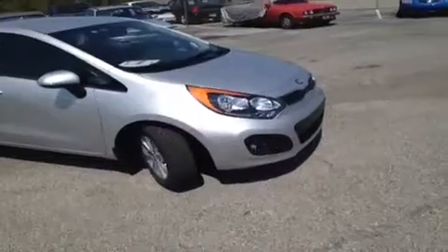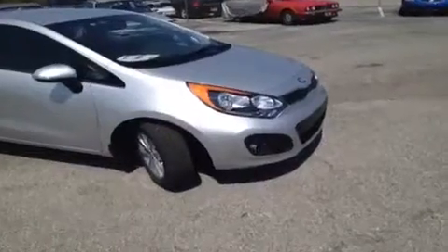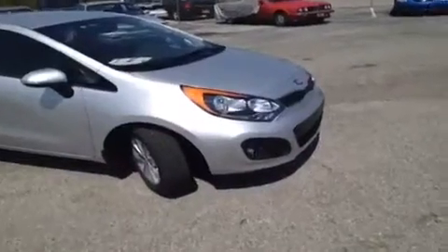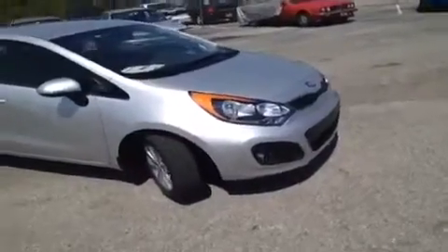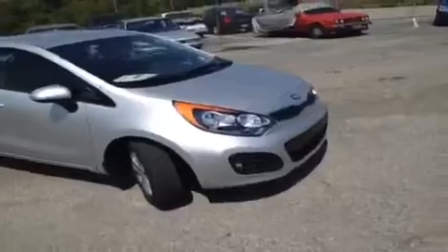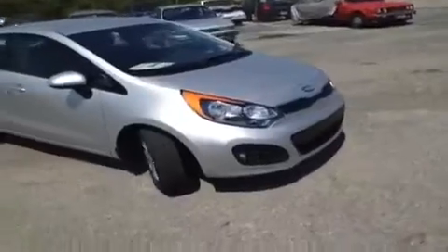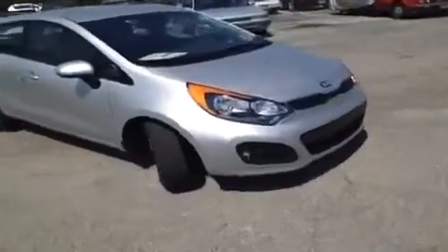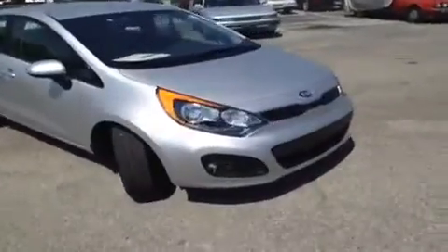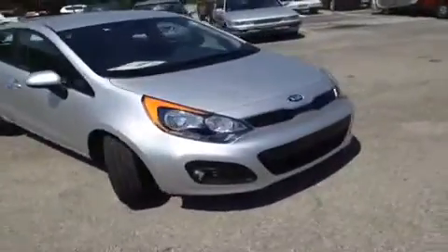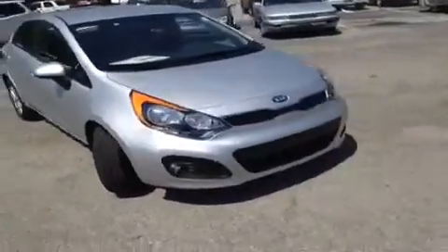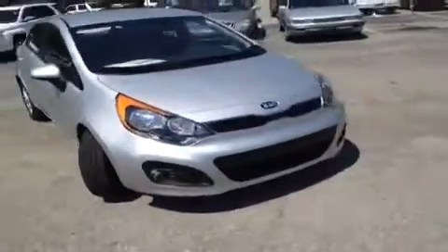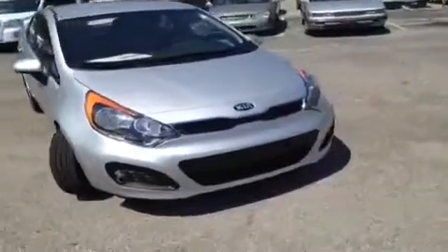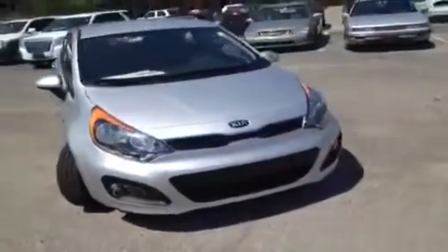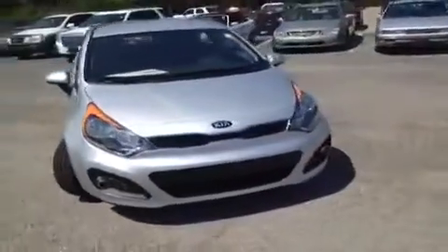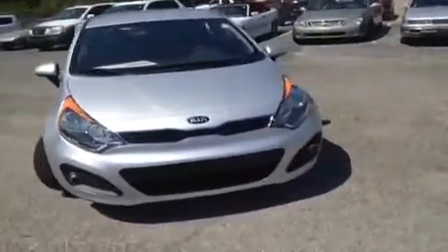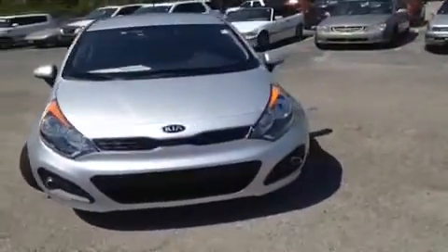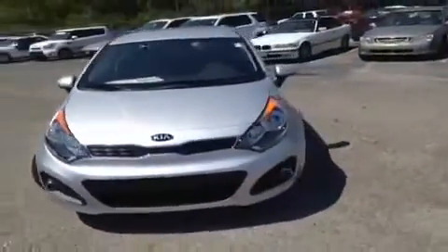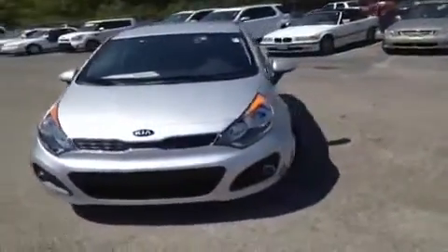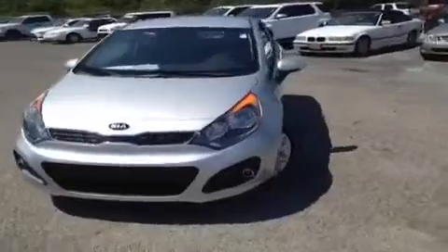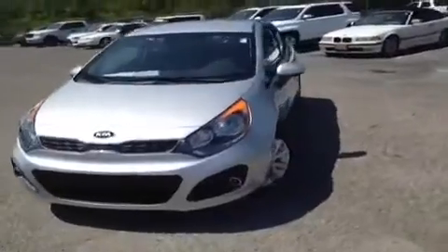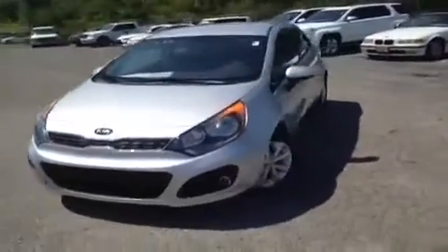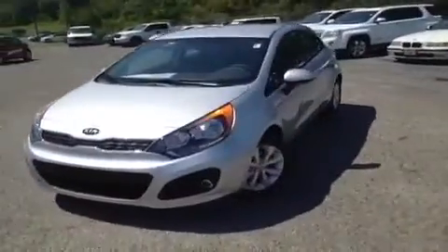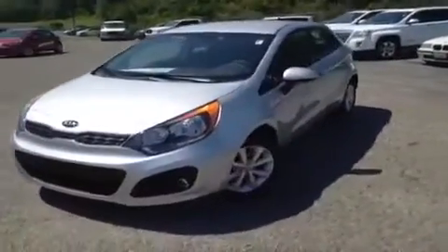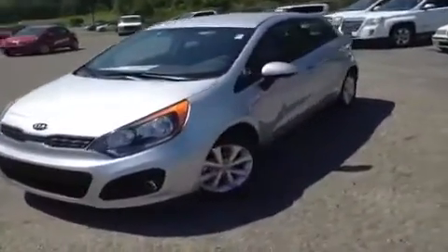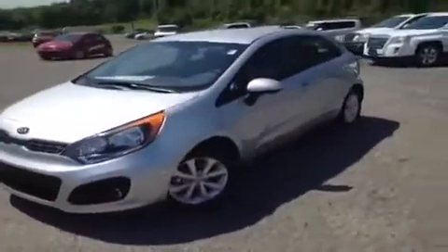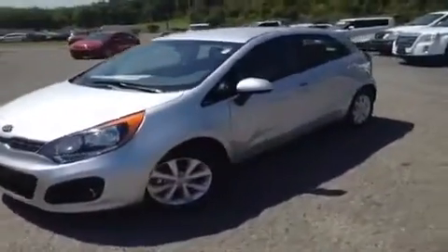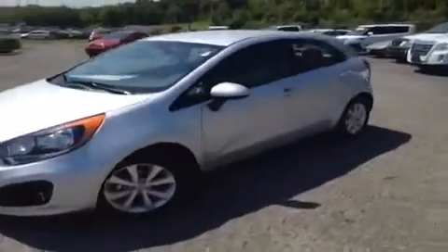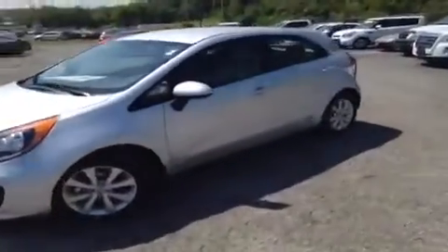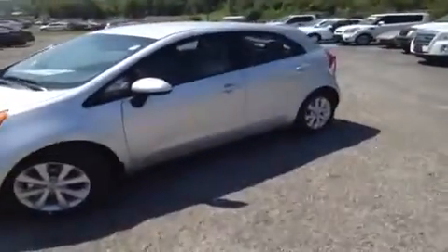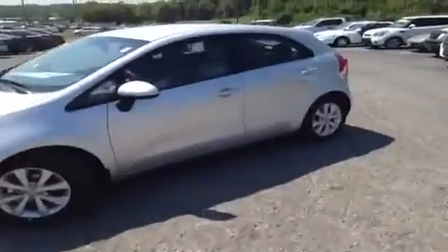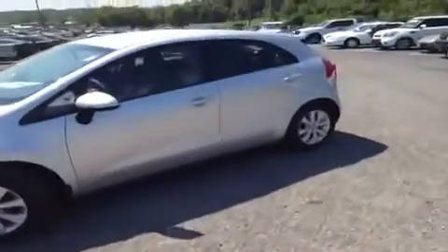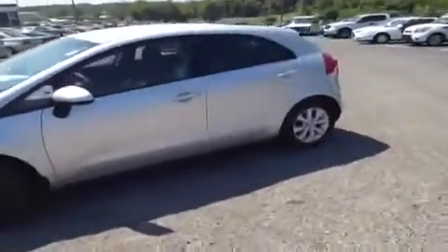Hey, everybody. This 2013 Kia Rio EX video demonstration is brought to you by Carnival Kia of Rivergate, which is located just south of the Rivergate Mall at 1536 Goddardson Pike North in Madison, Tennessee.